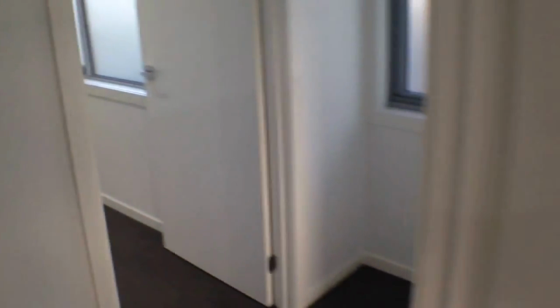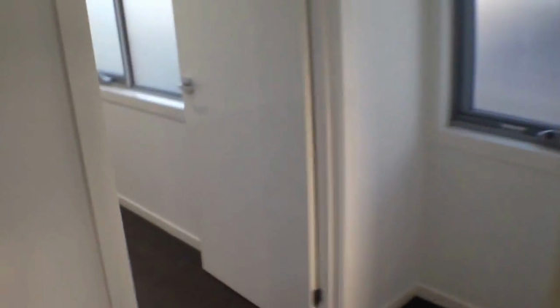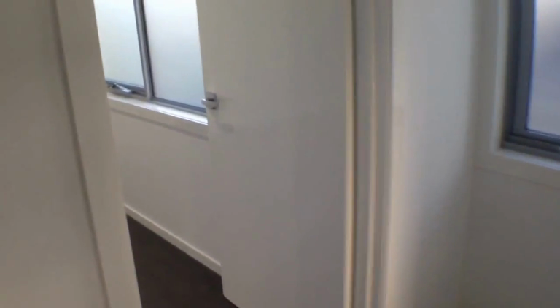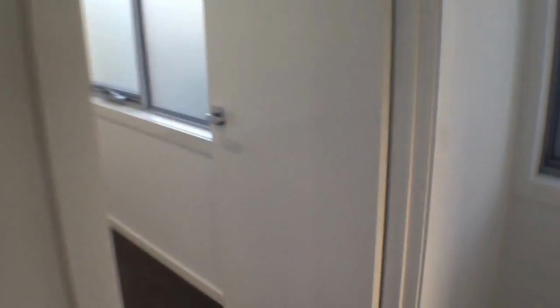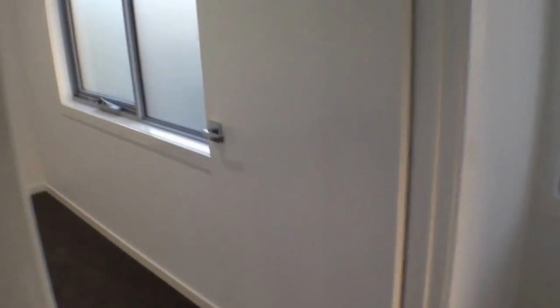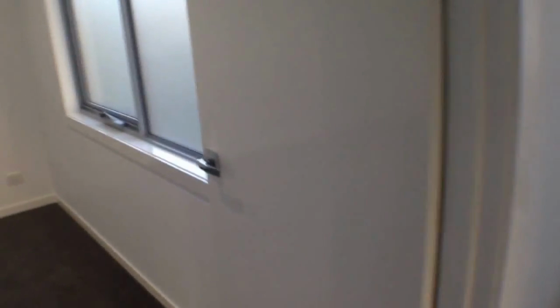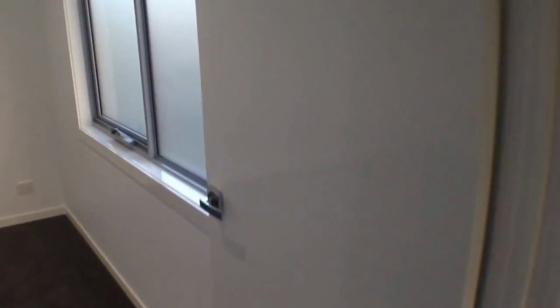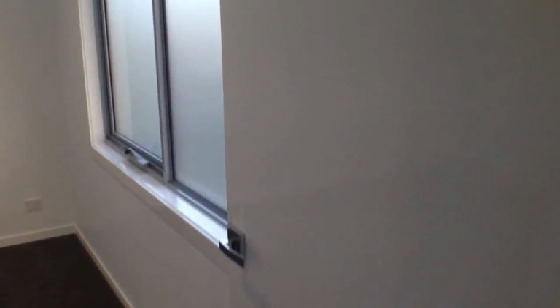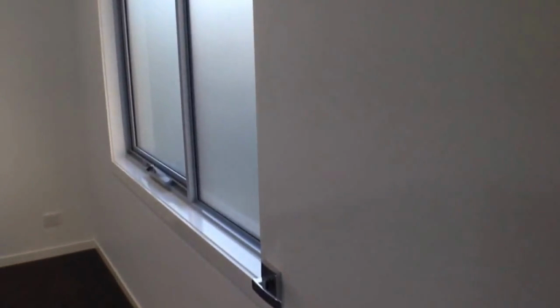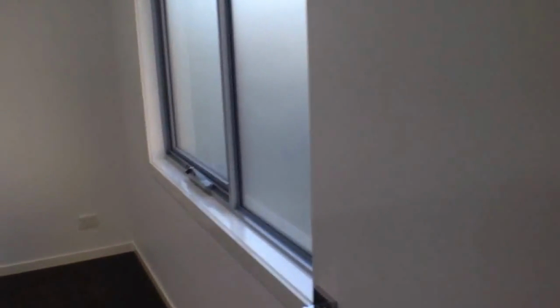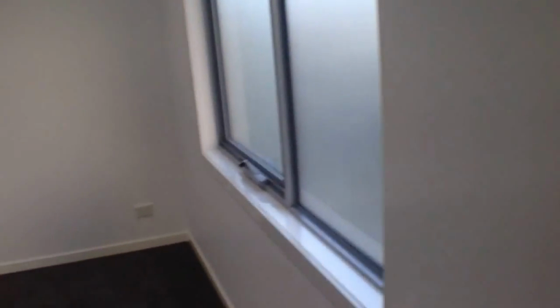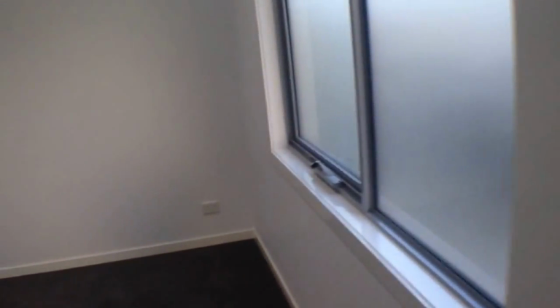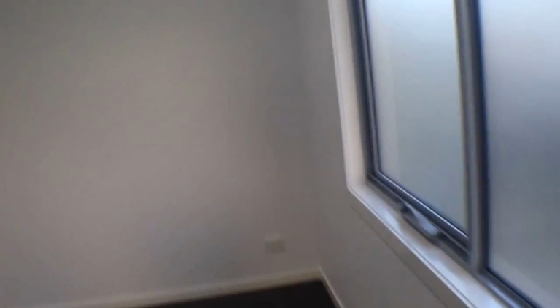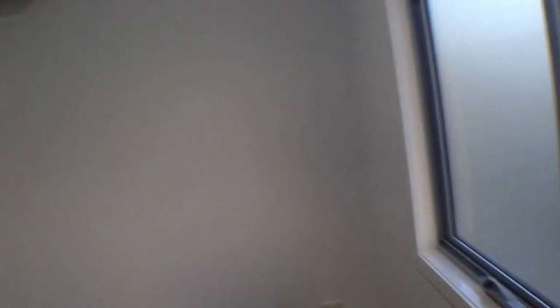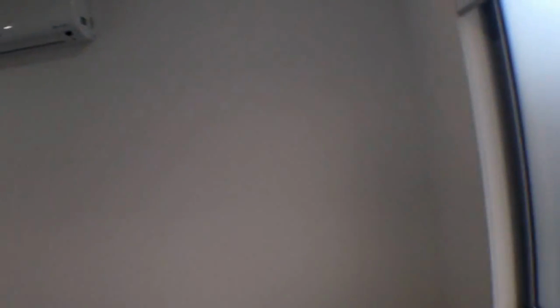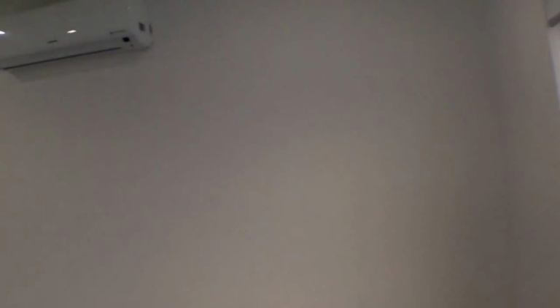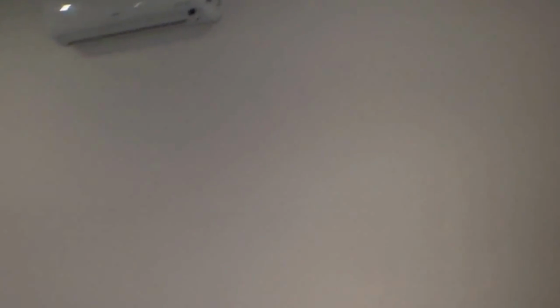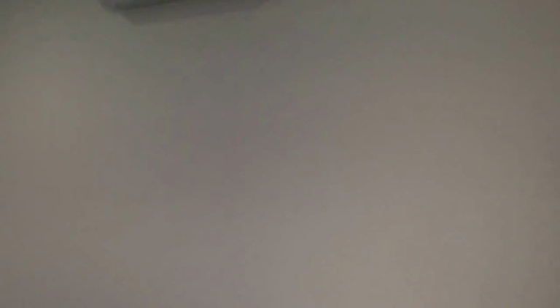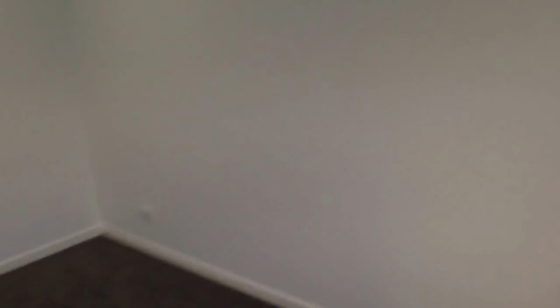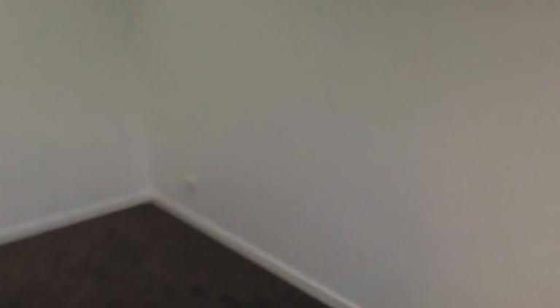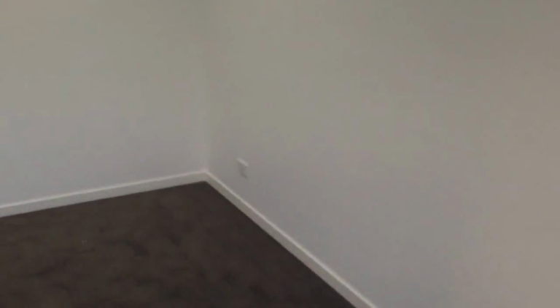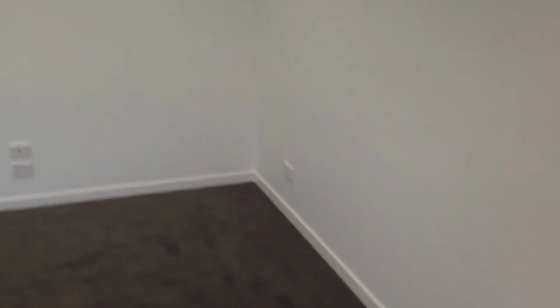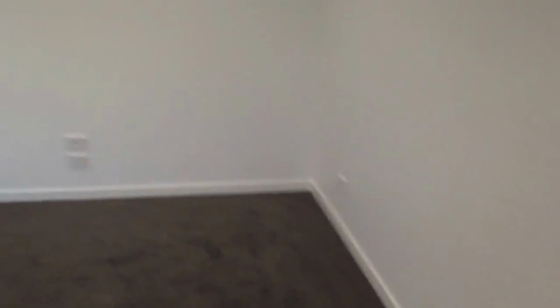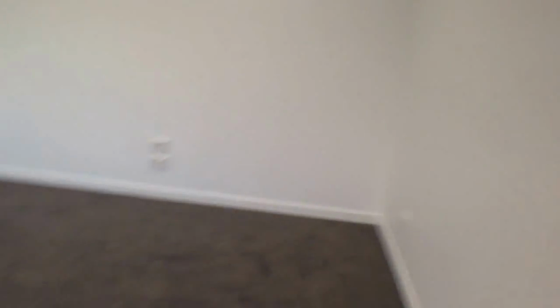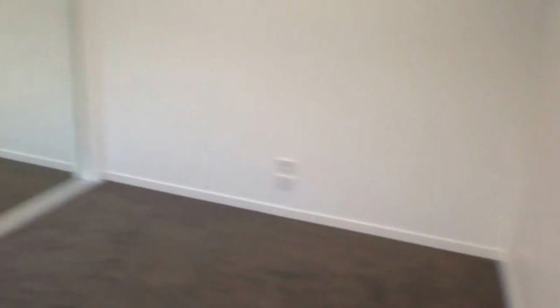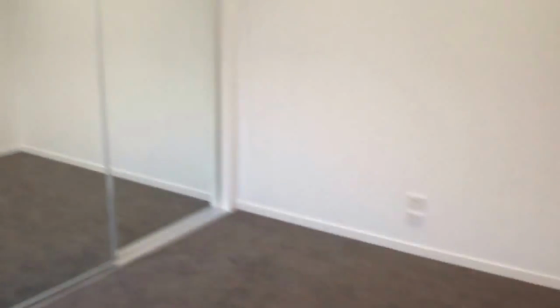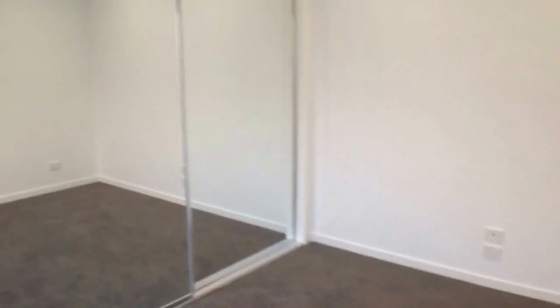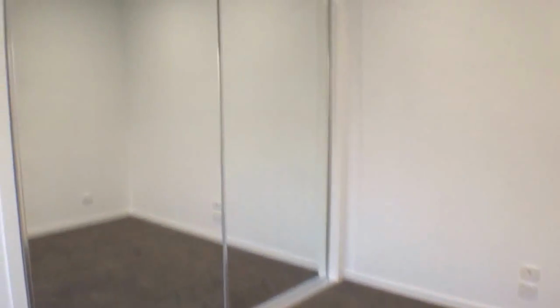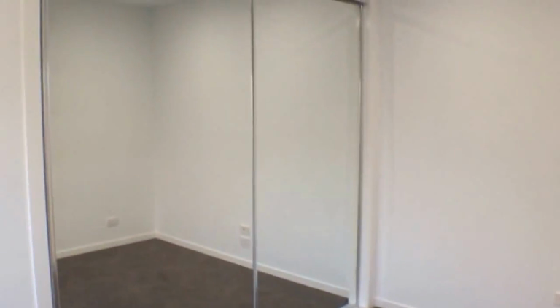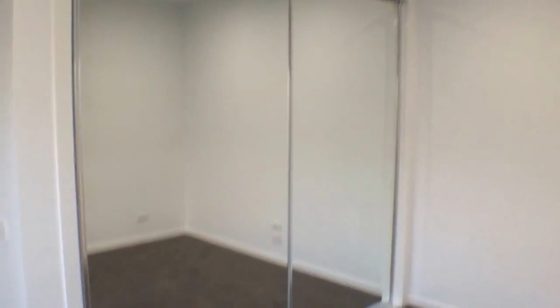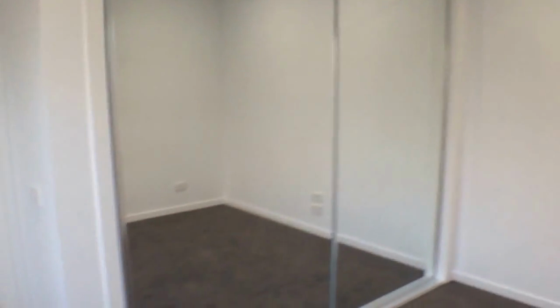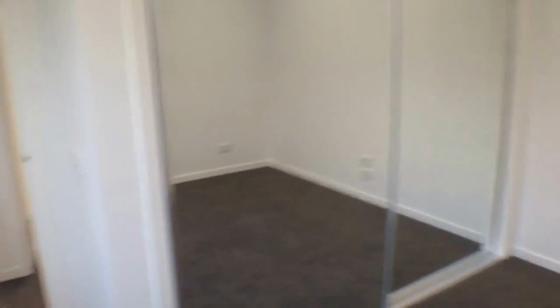And finally the master bedroom. A big window facing north, so plenty of natural light there again. Fully air conditioned, with TV cabling and also built-in robes.